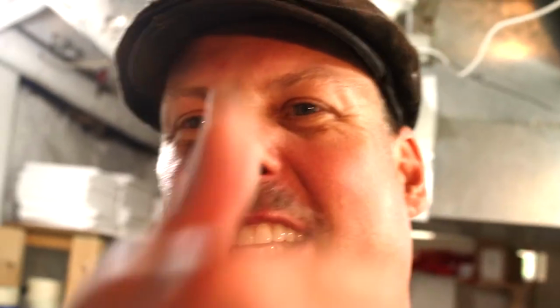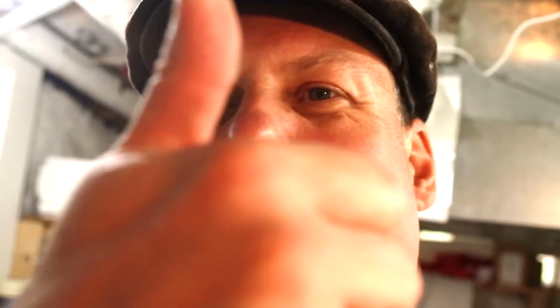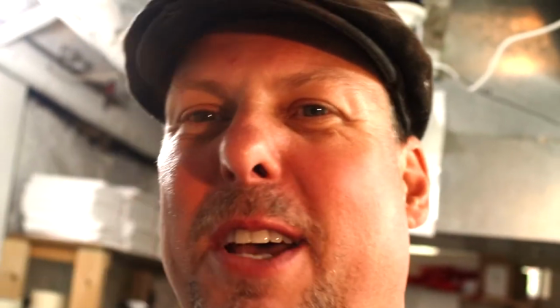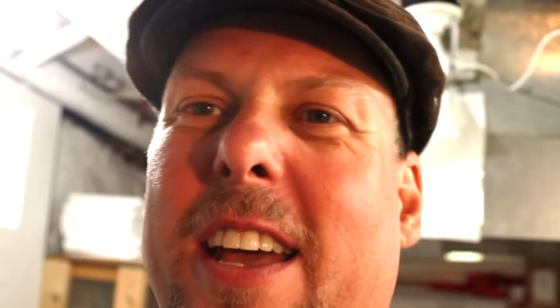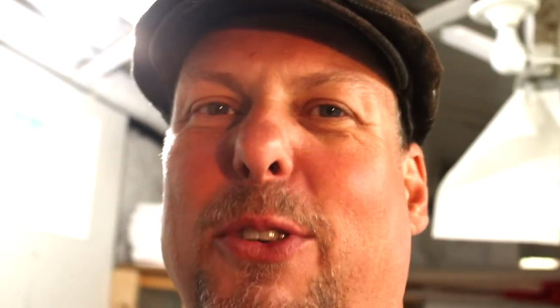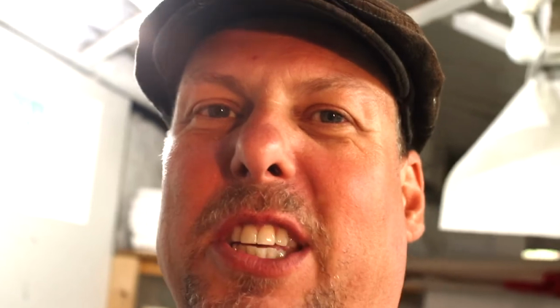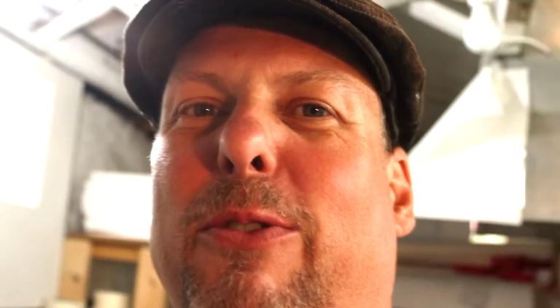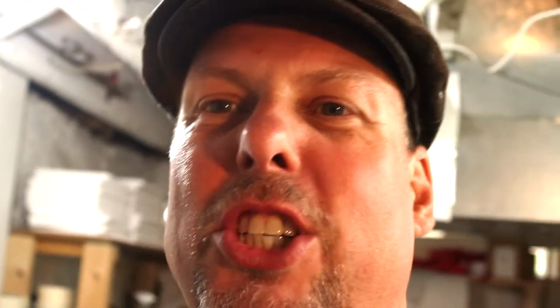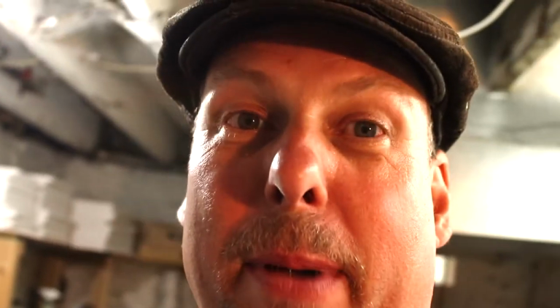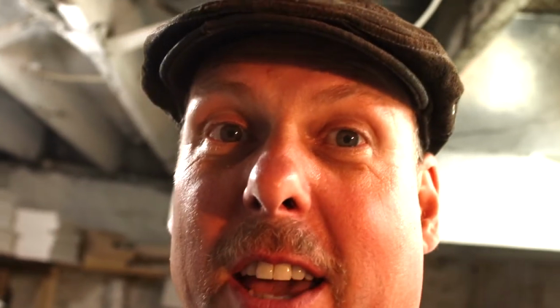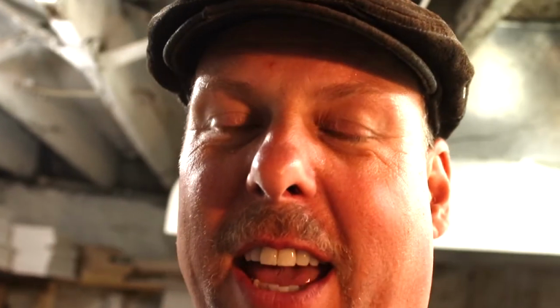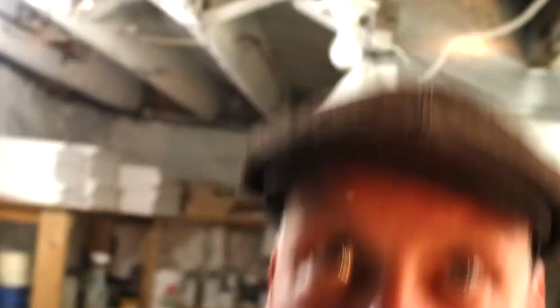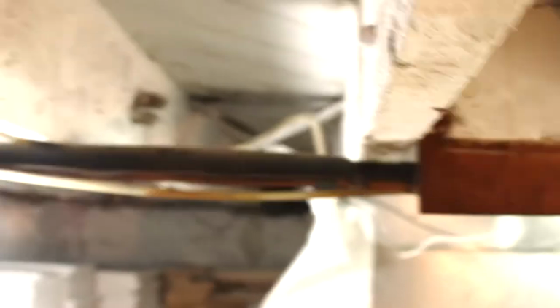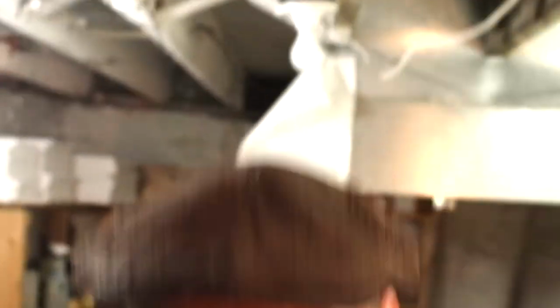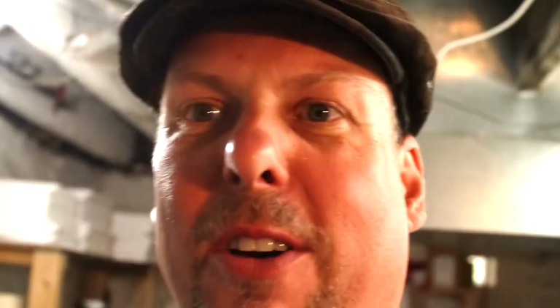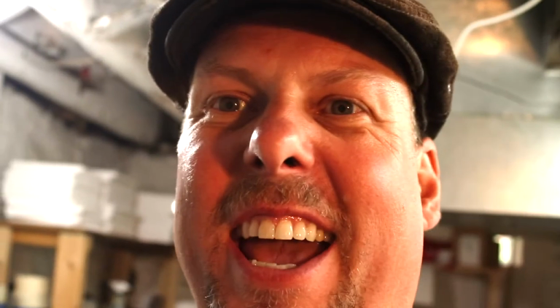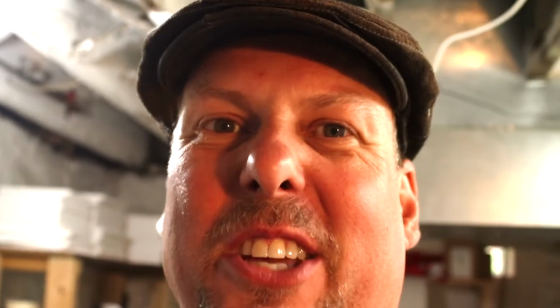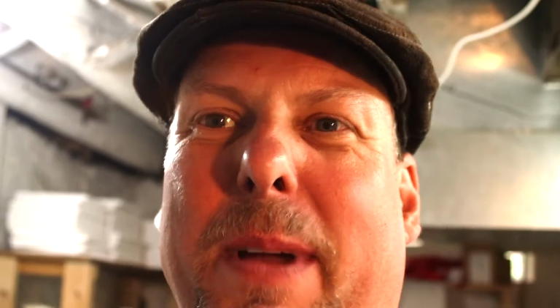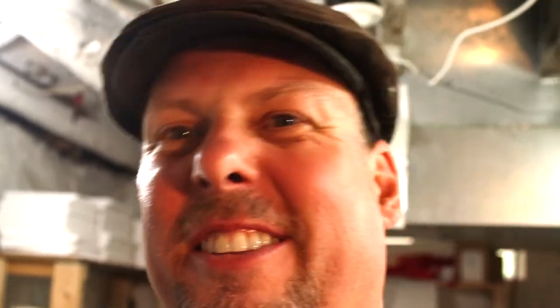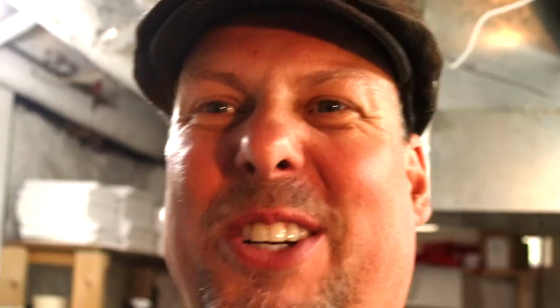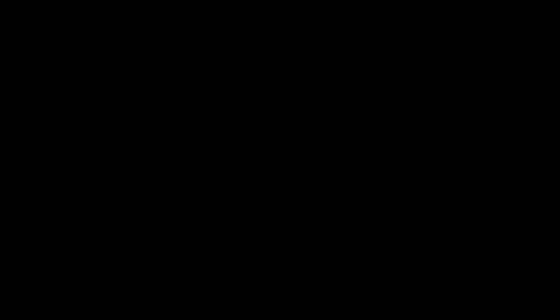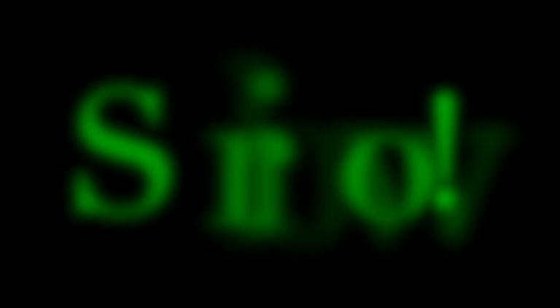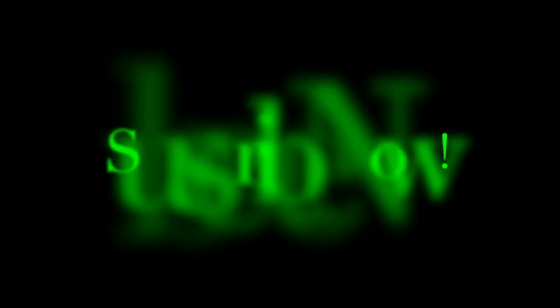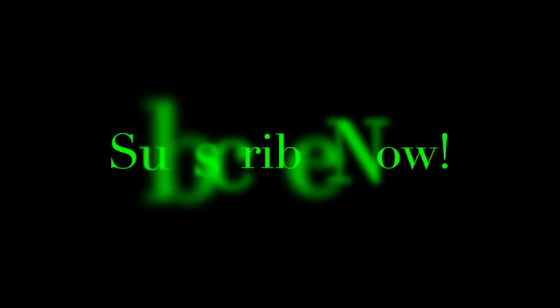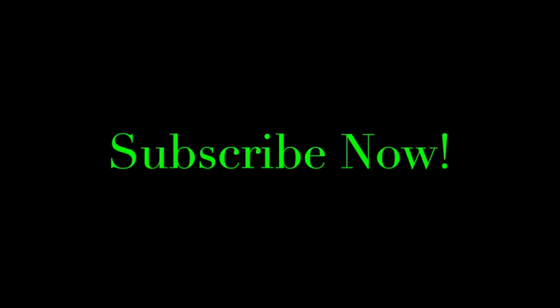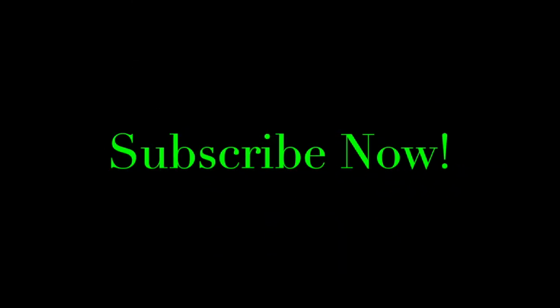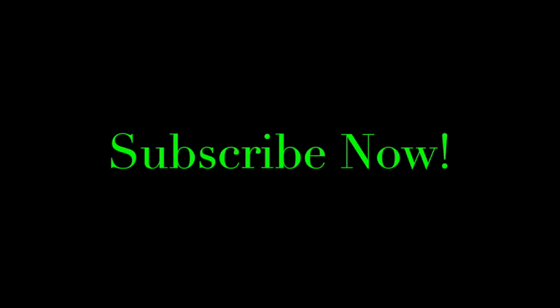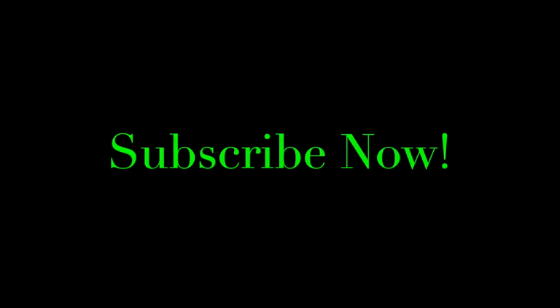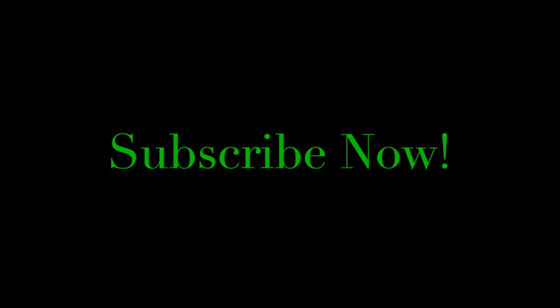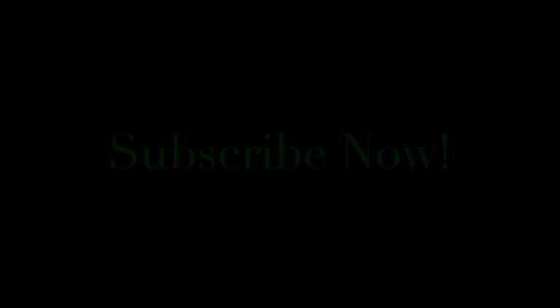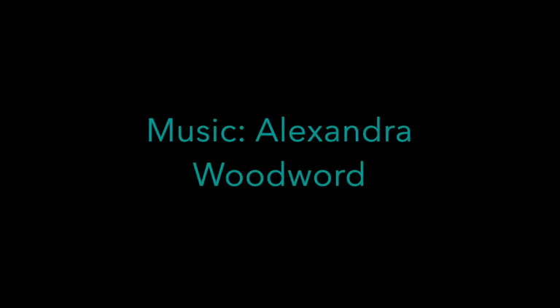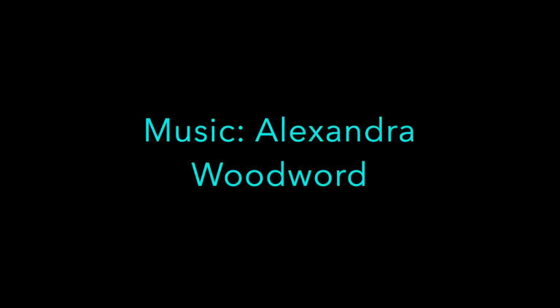Hopefully you guys like it — give me a thumbs up. If you want to see the full version, check my Patreon account. If you'd like to subscribe, you can subscribe below and I'll see you in the next painting video. Thanks for watching!